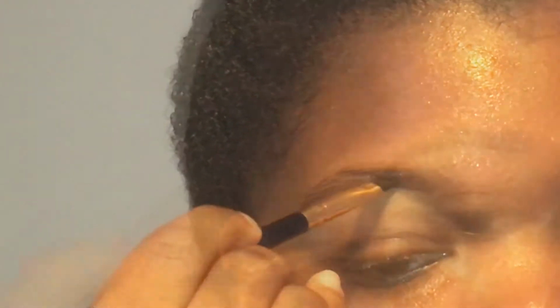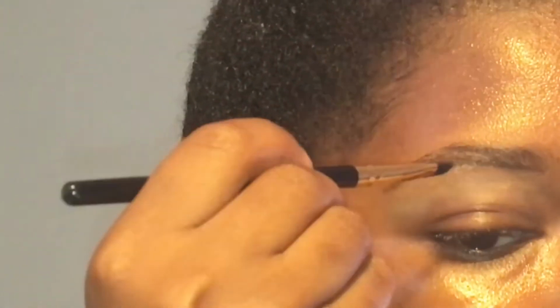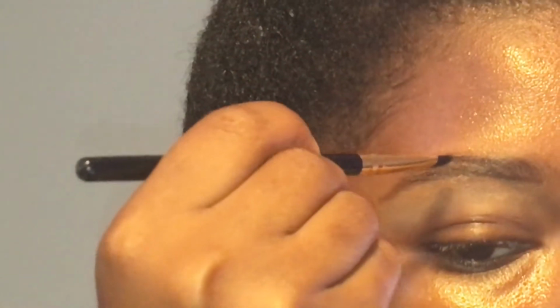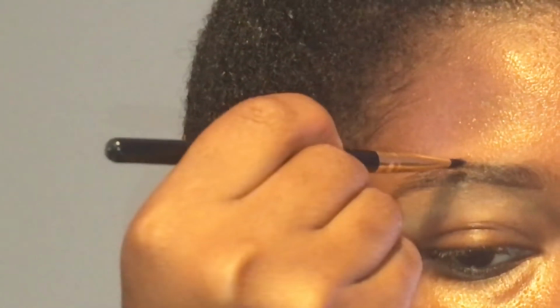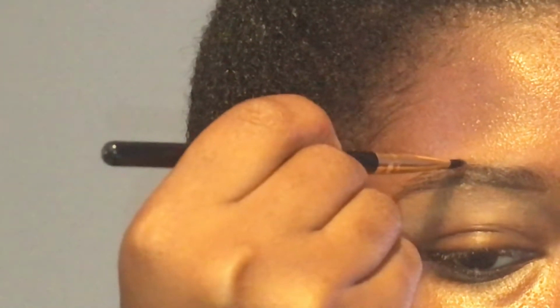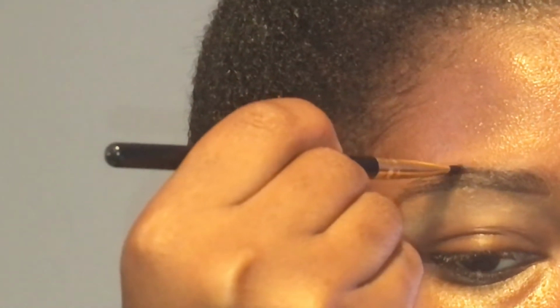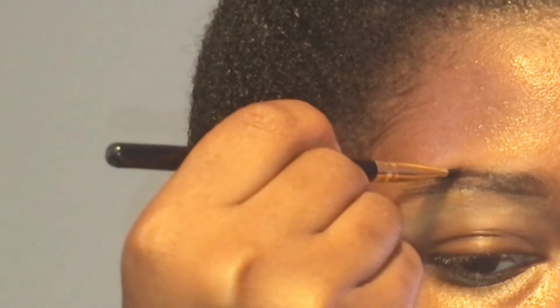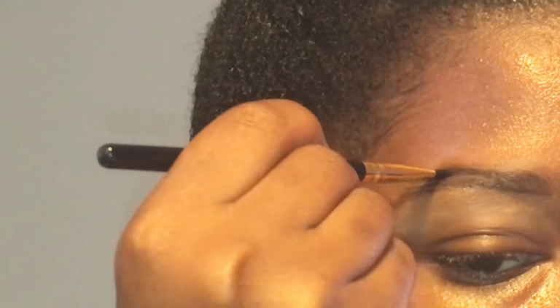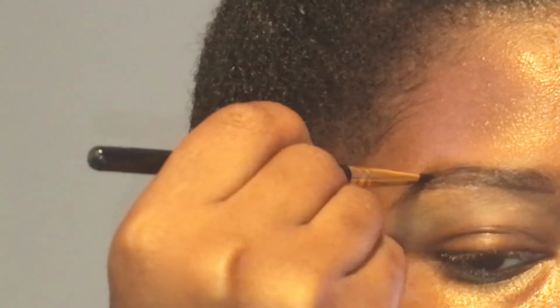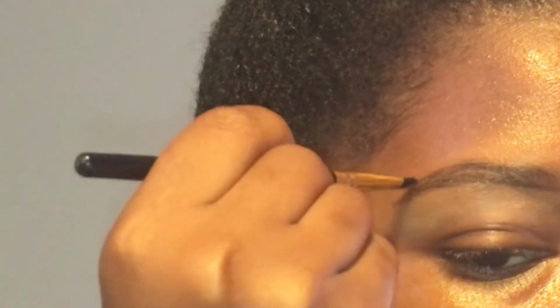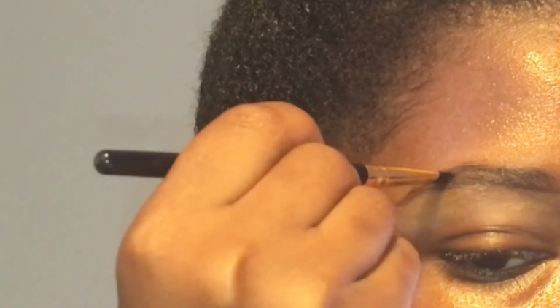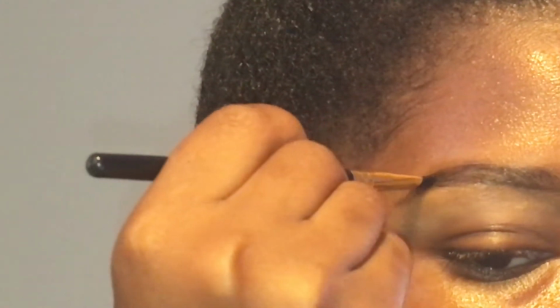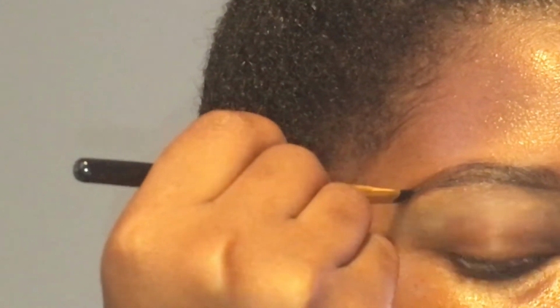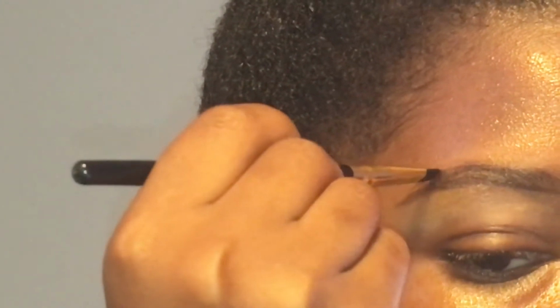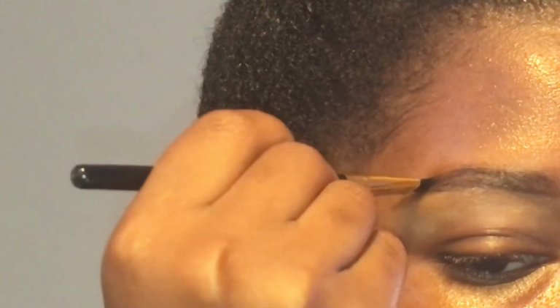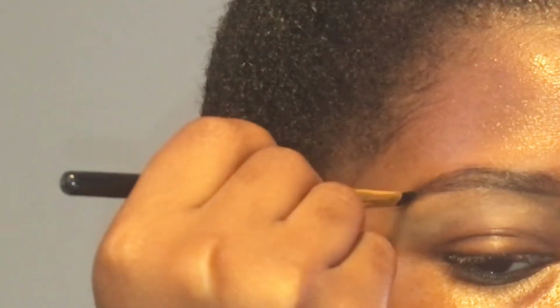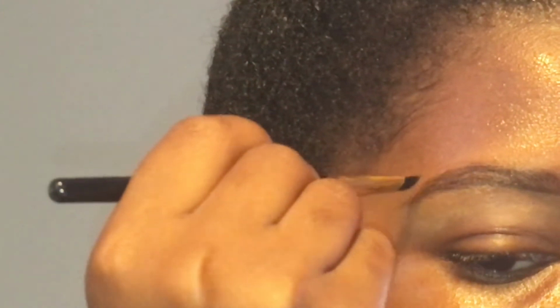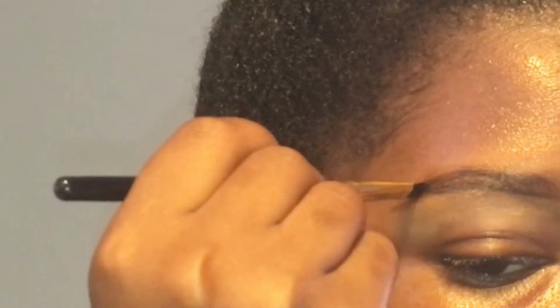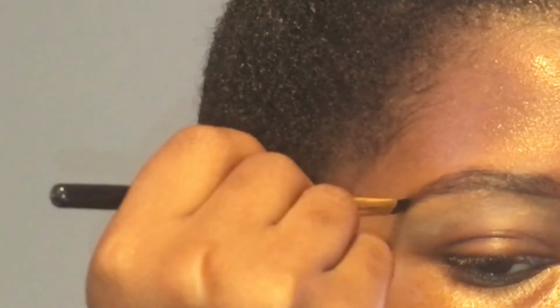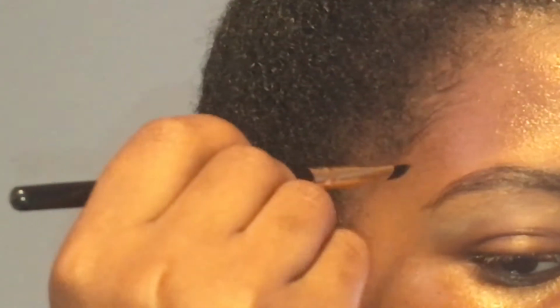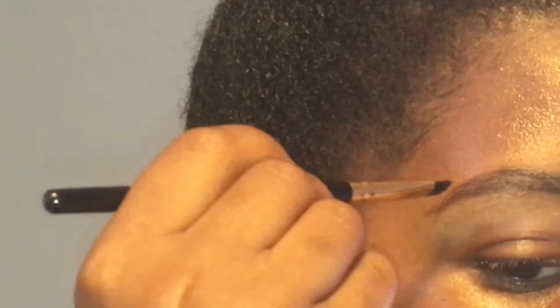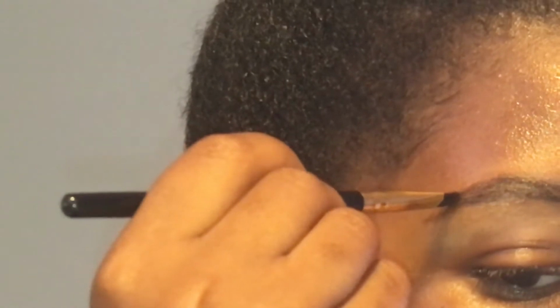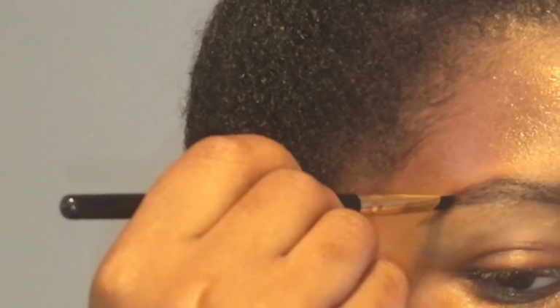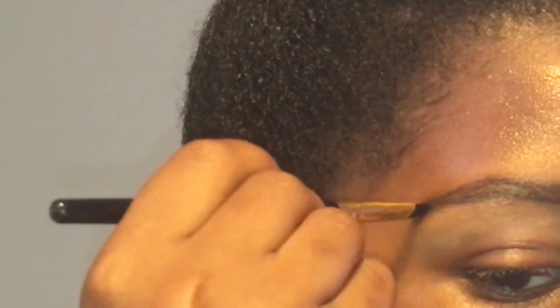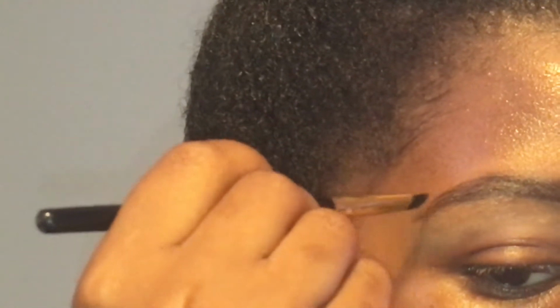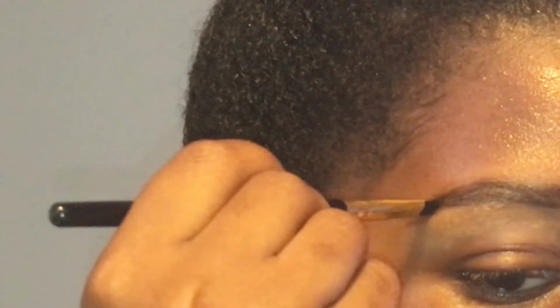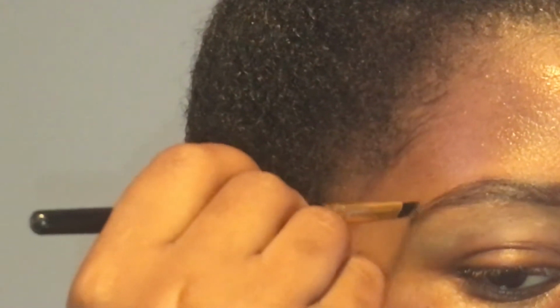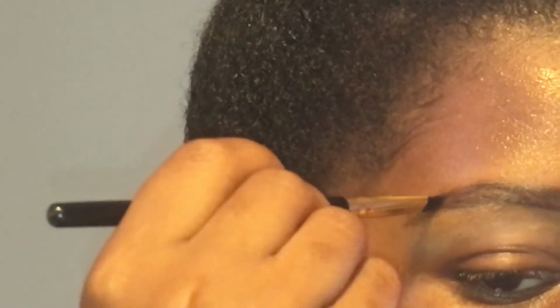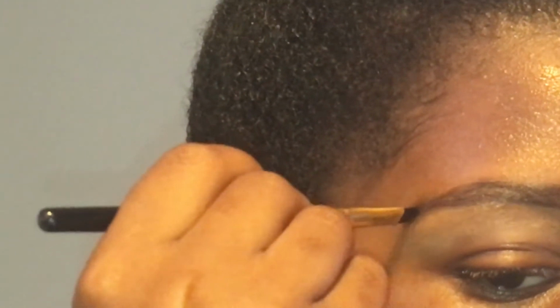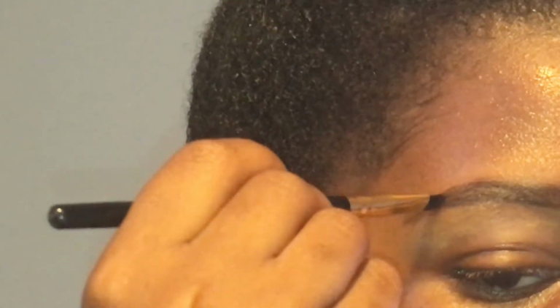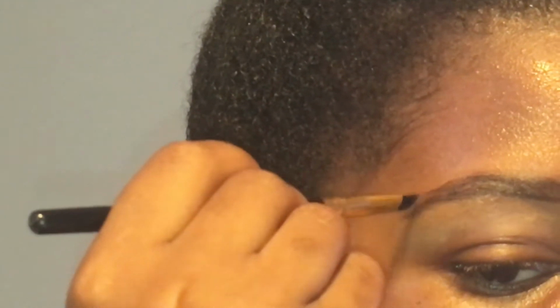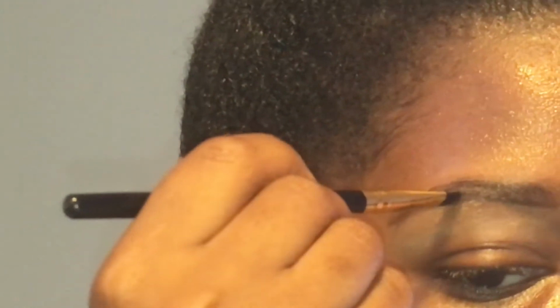I'm going to do the same at the tail. I don't do it on the top, I do it at the tail because I don't have hair there, so I have to create hair.